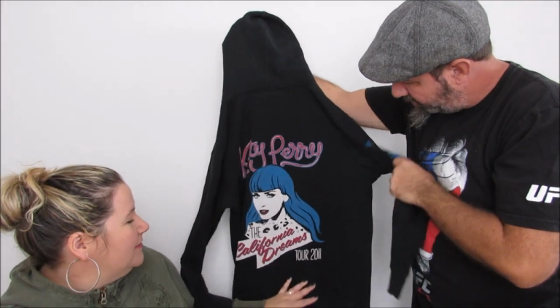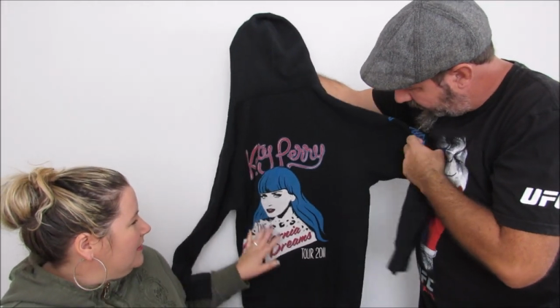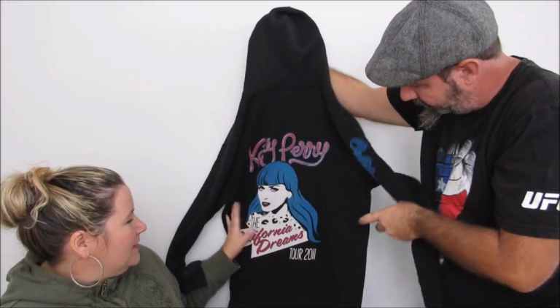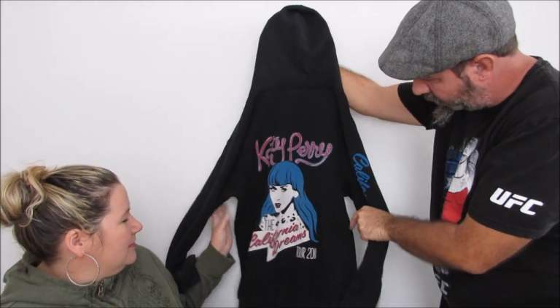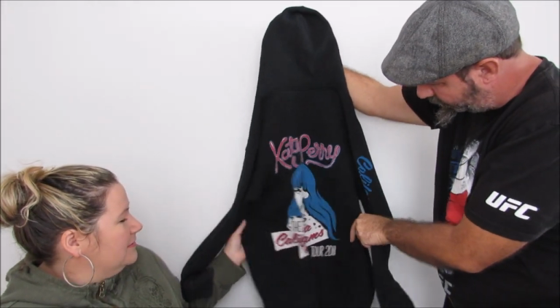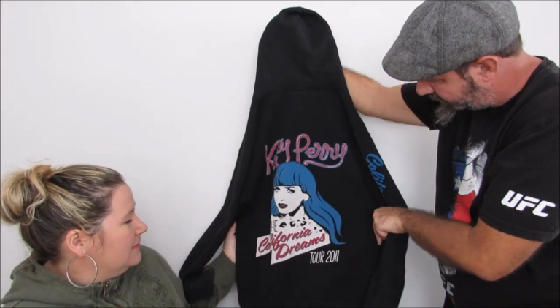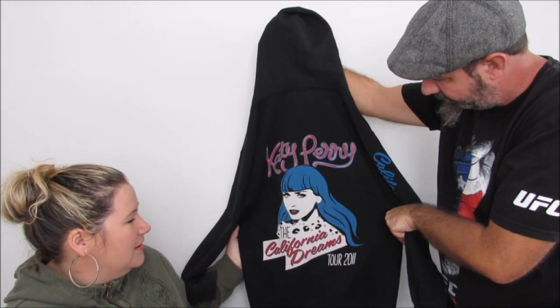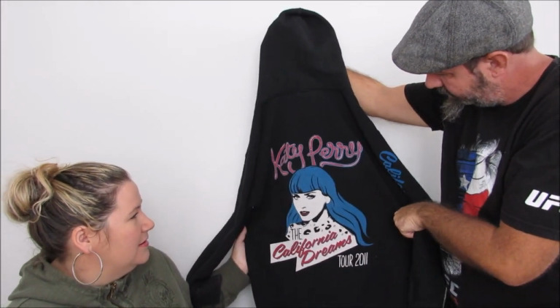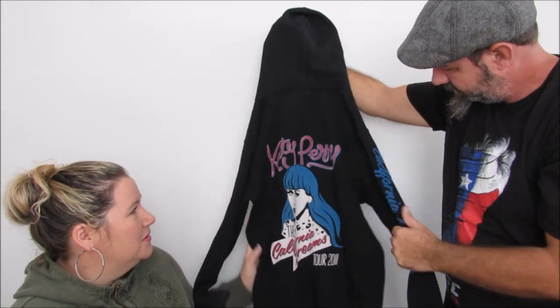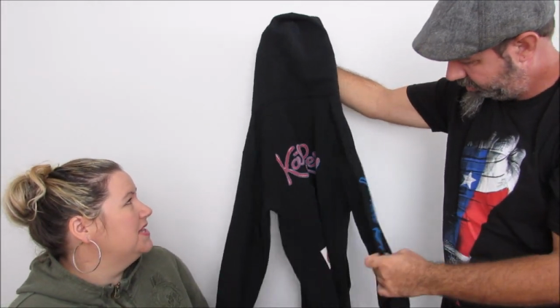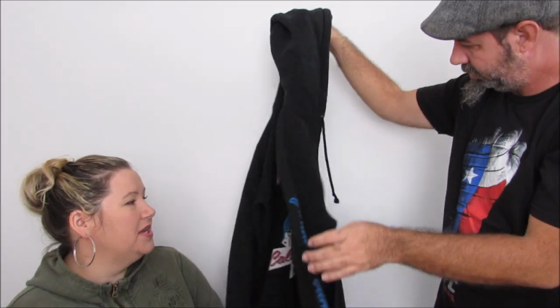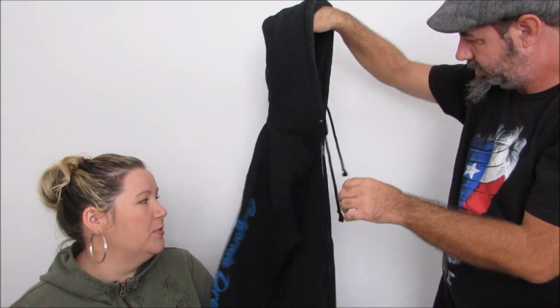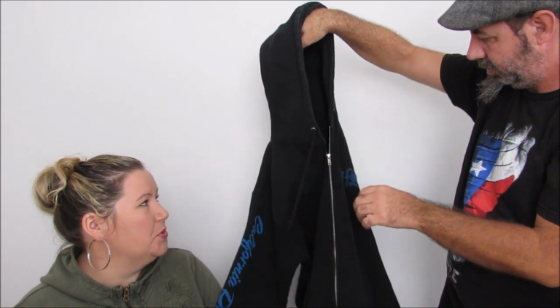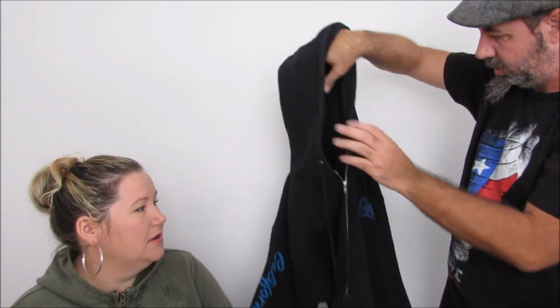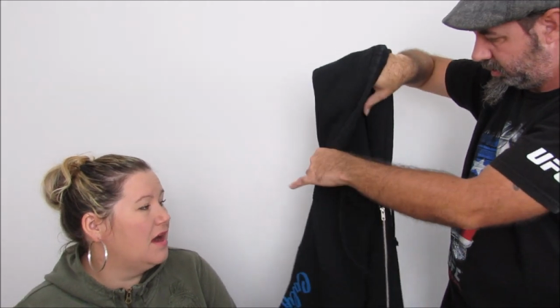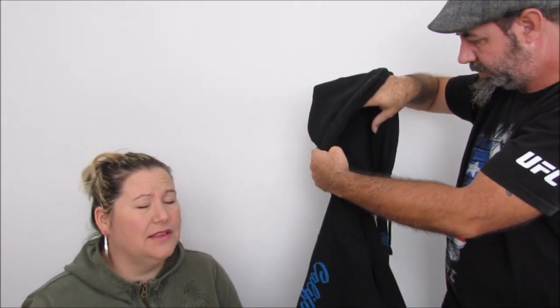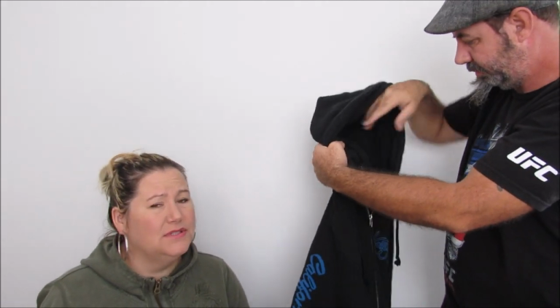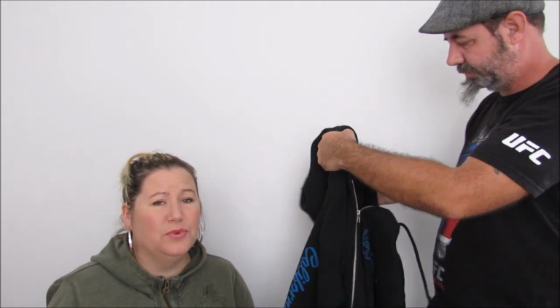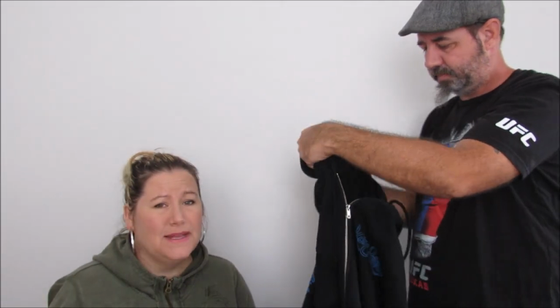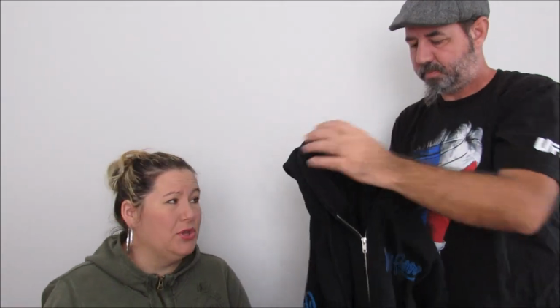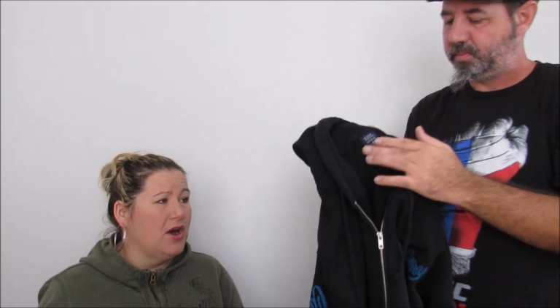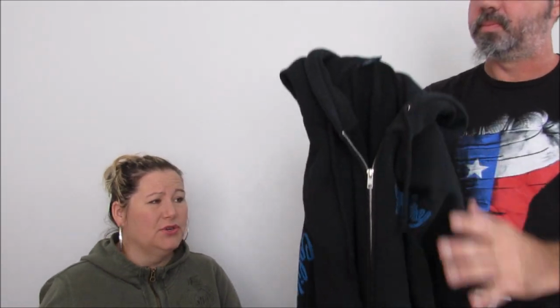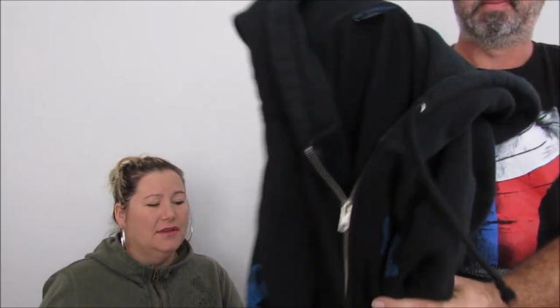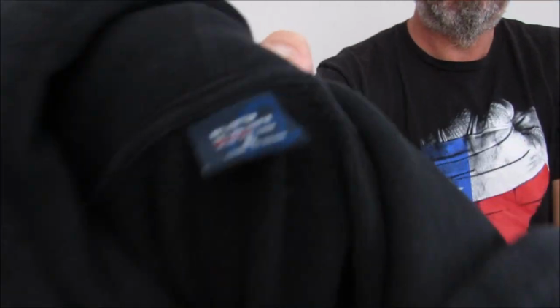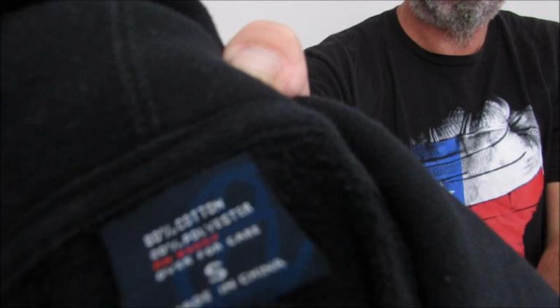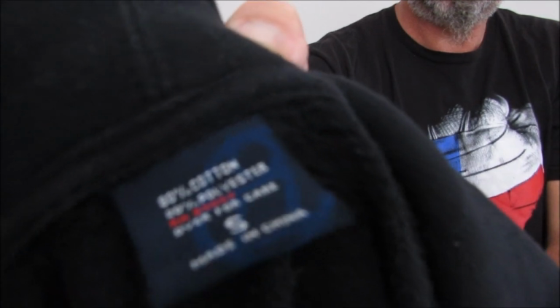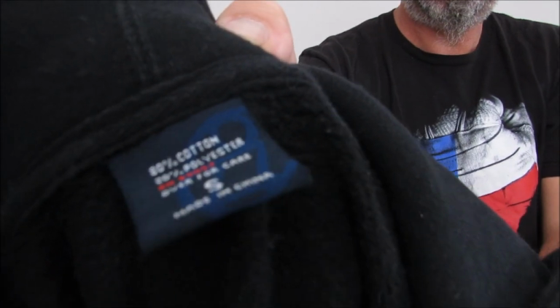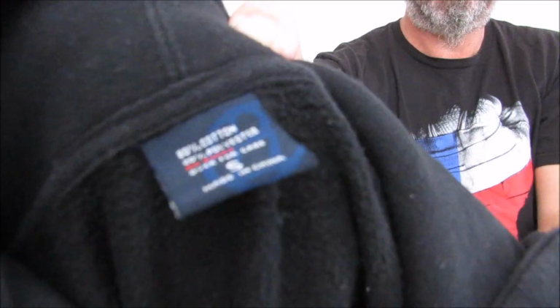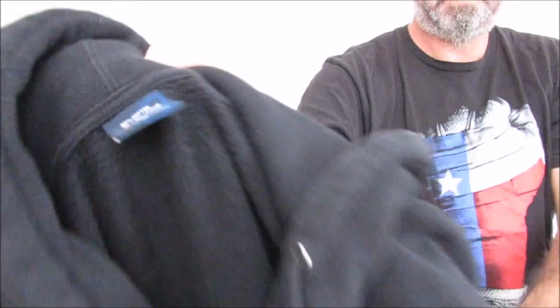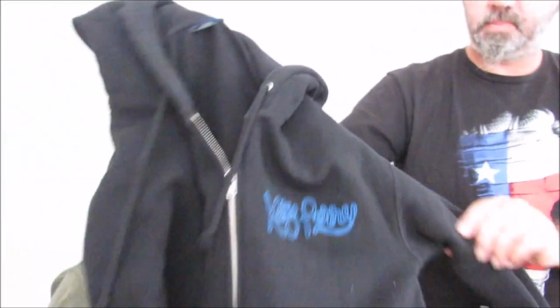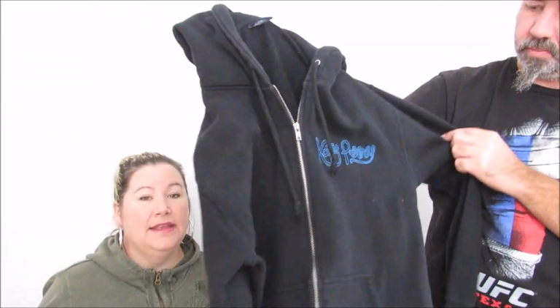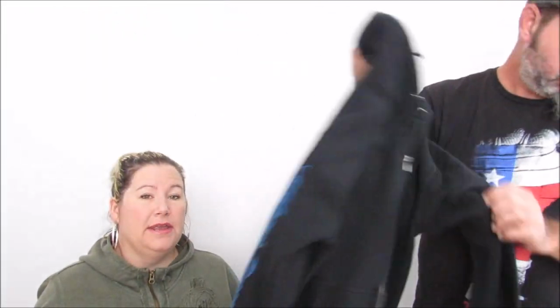Katy Perry Tour 2011 — just like a hoodie from her tour. Obviously those things are really expensive when you go to a concert. Maybe somebody went and they didn't buy one, now they can get it on eBay.